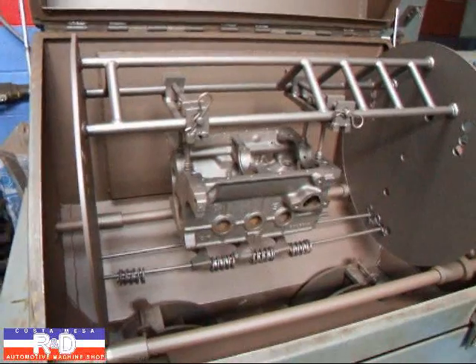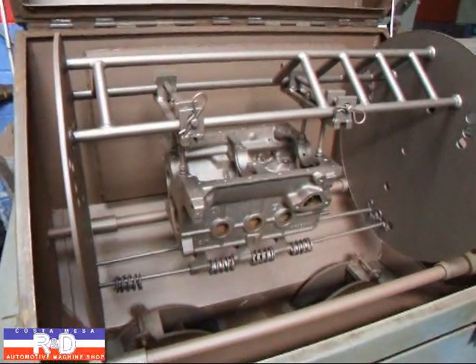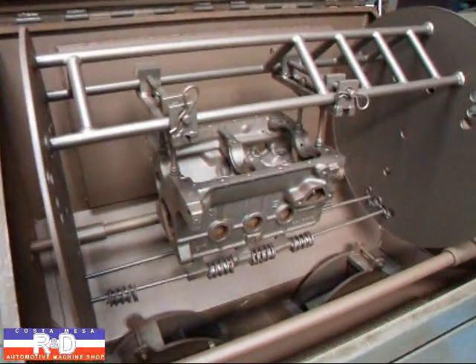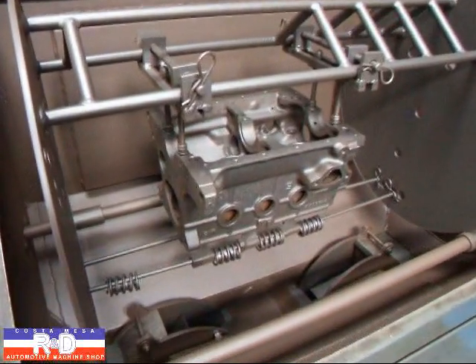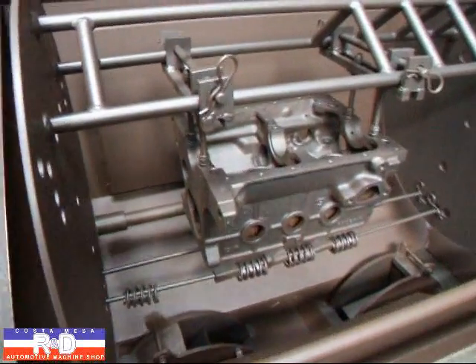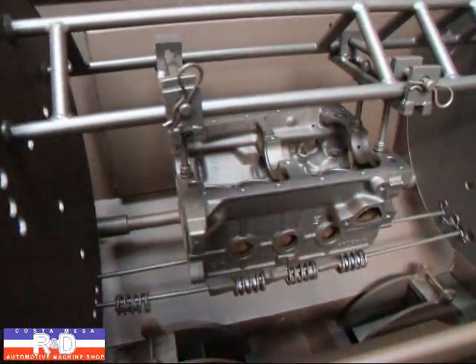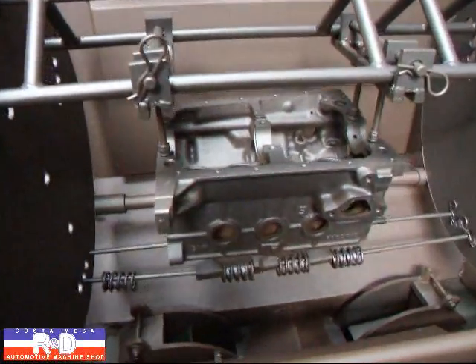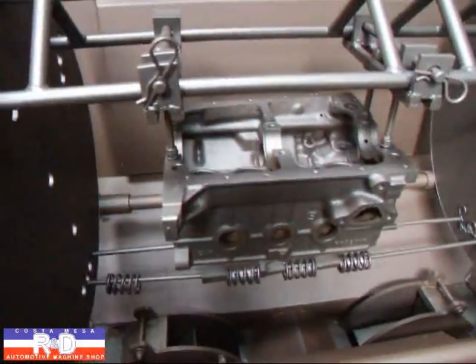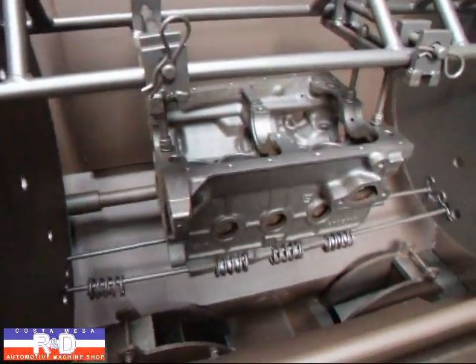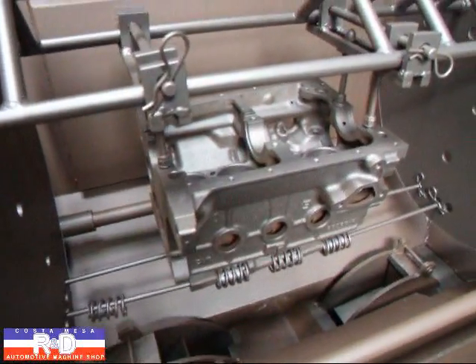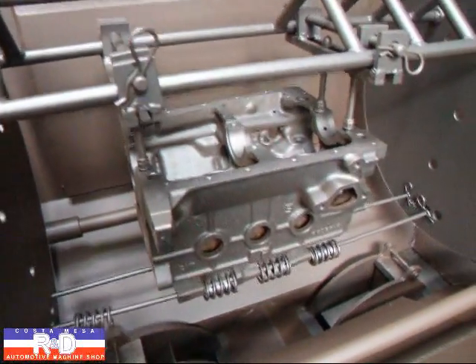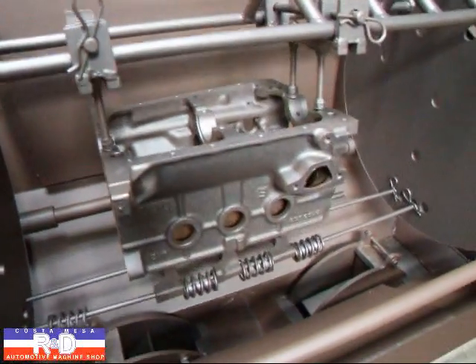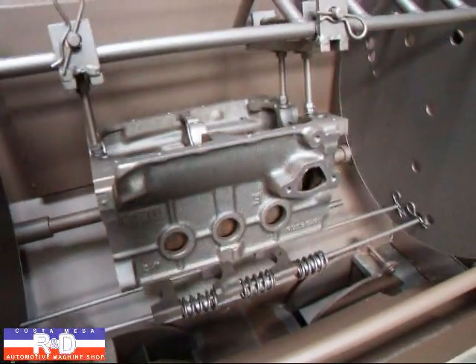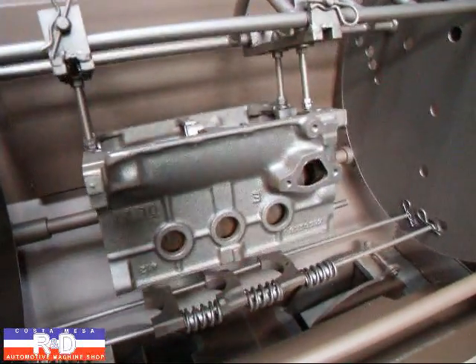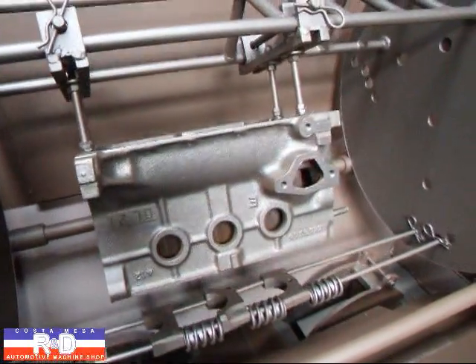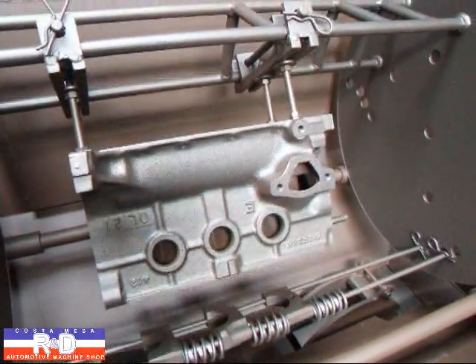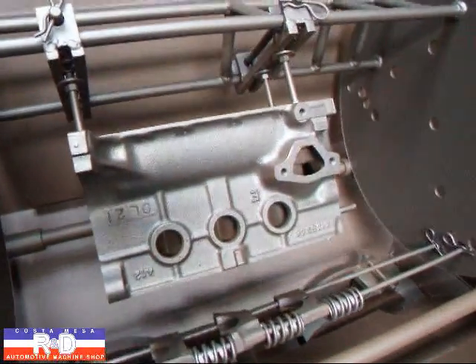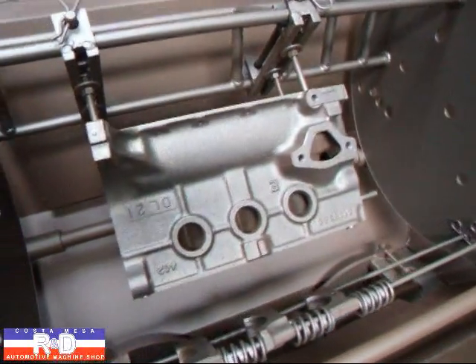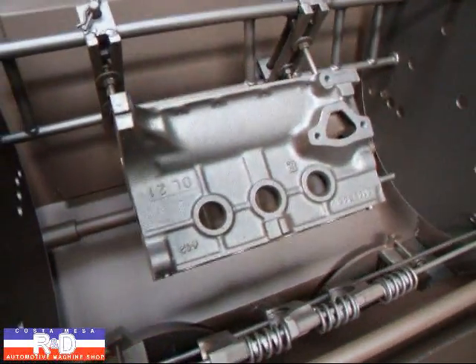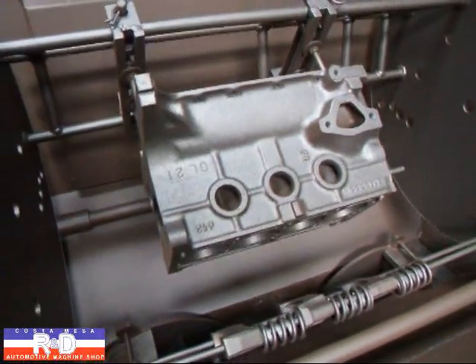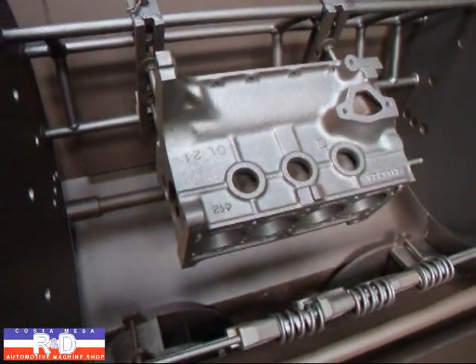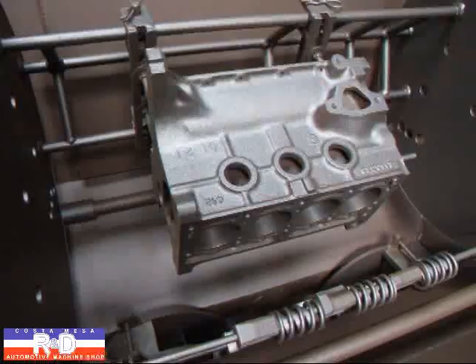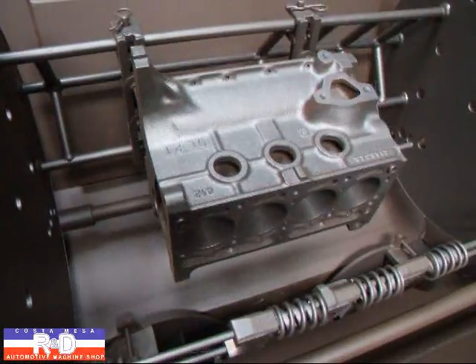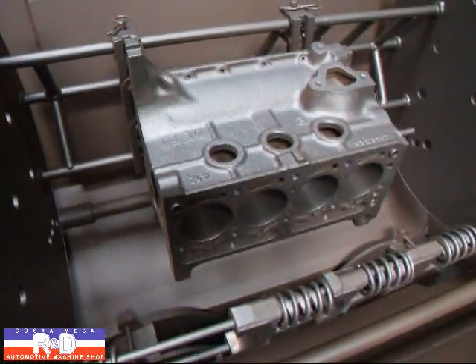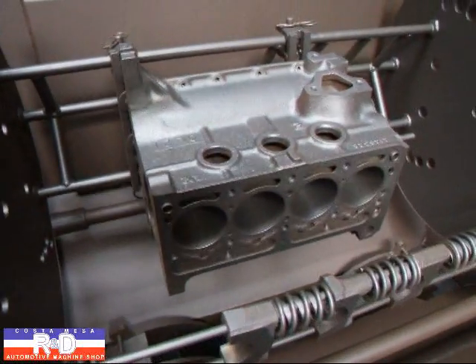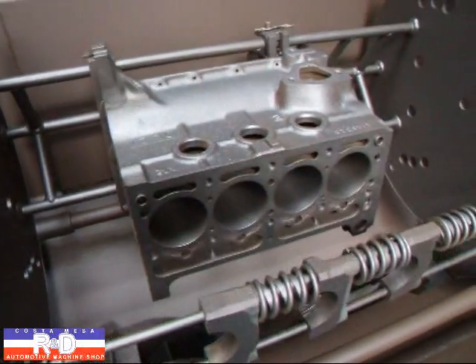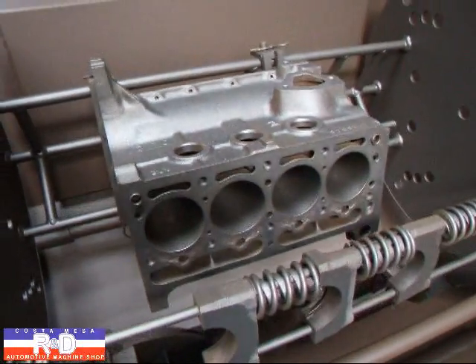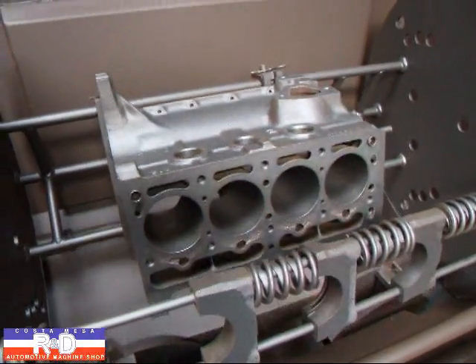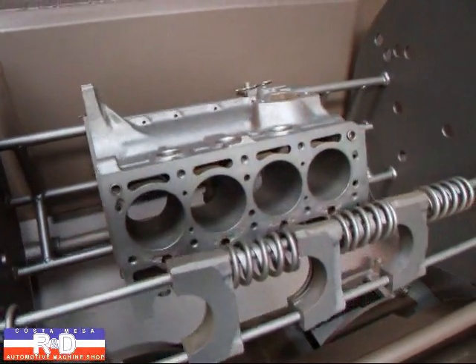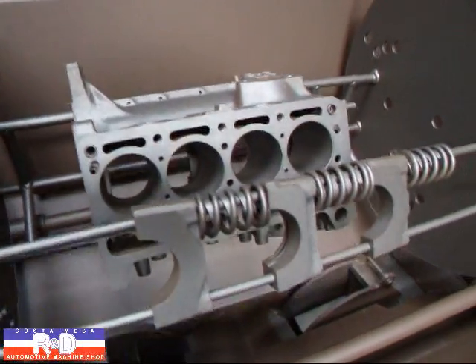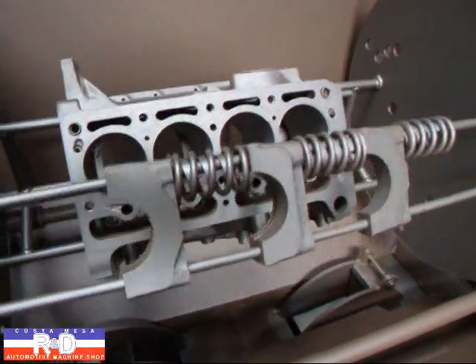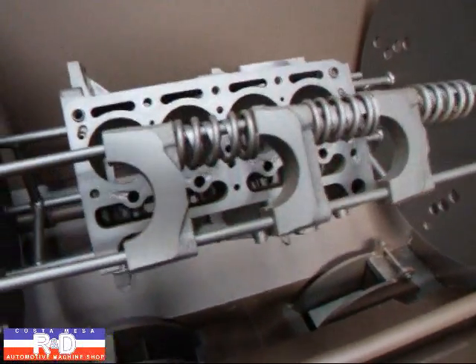Hi, it's John Krister from Coastal R&D. Today we have a little Fiat 850 block in our thermal cleaning system and I wanted to show you how this turned out. It was pretty dirty going in and it's come out looking really nice here.